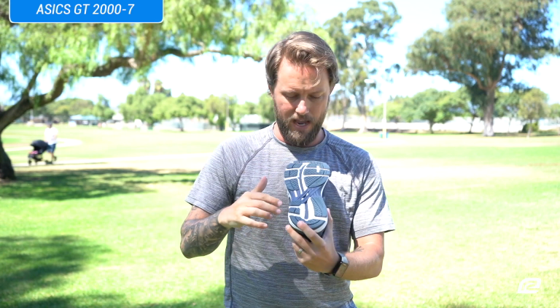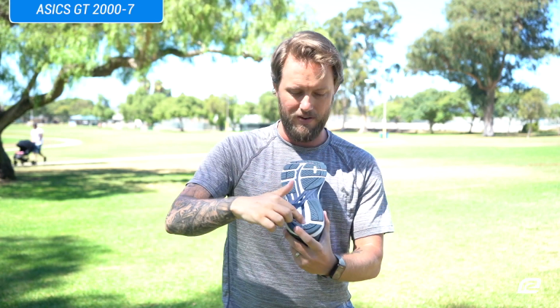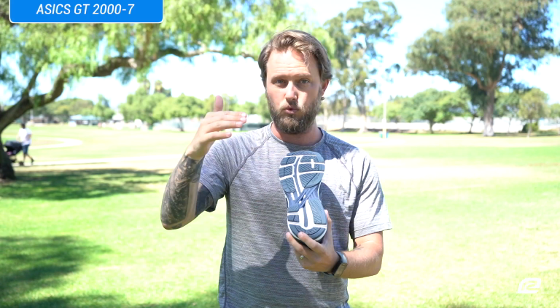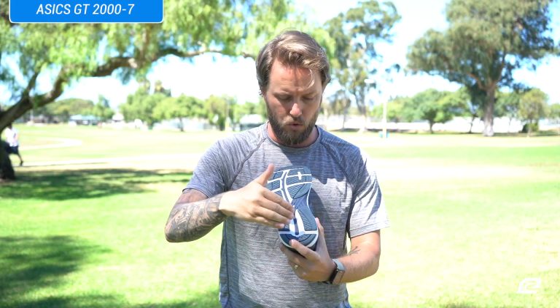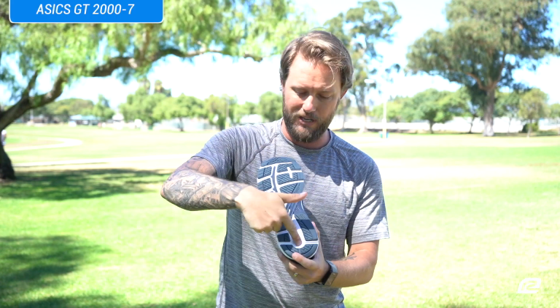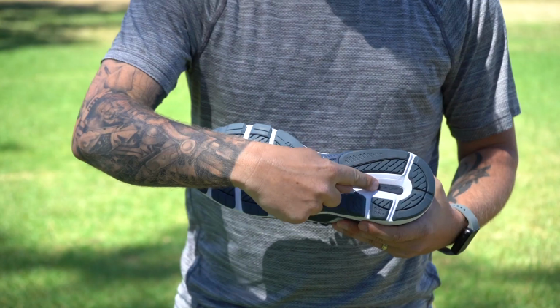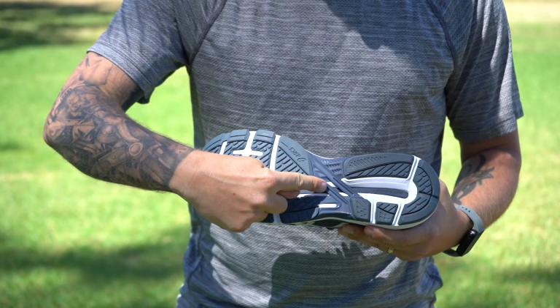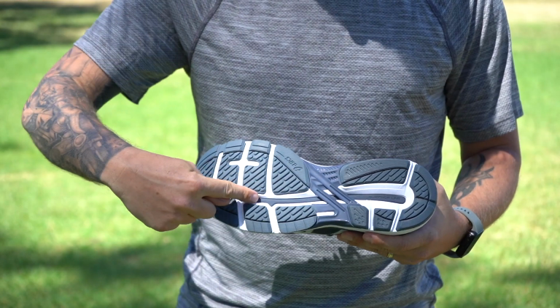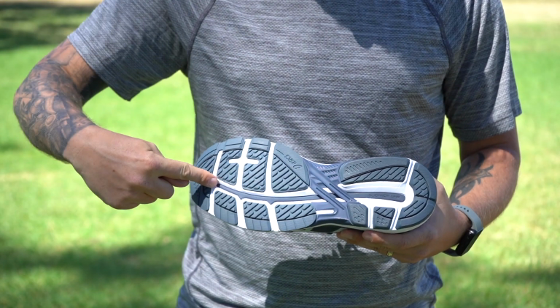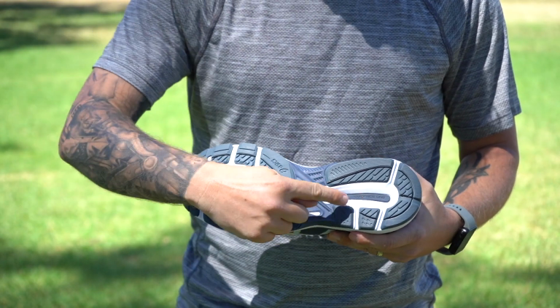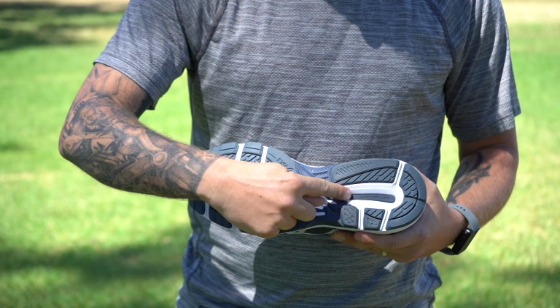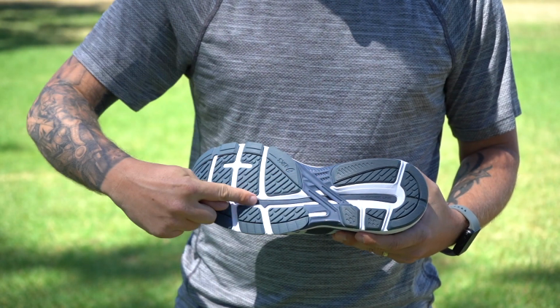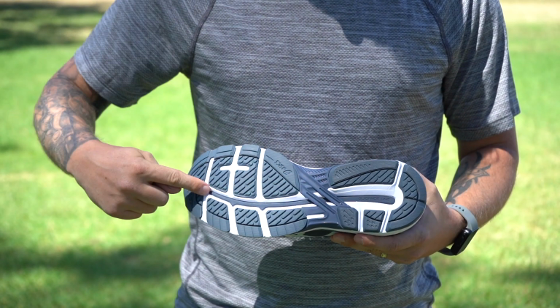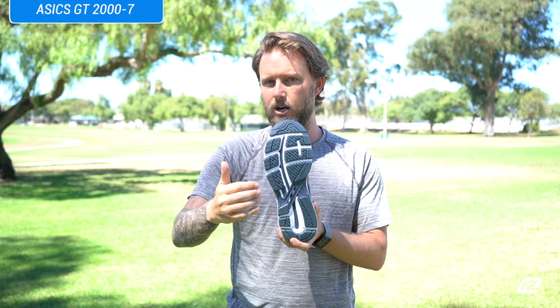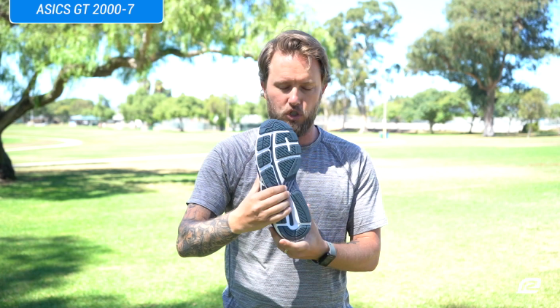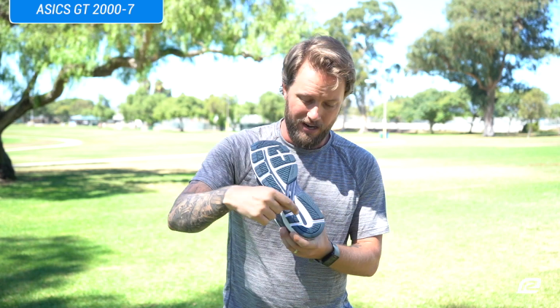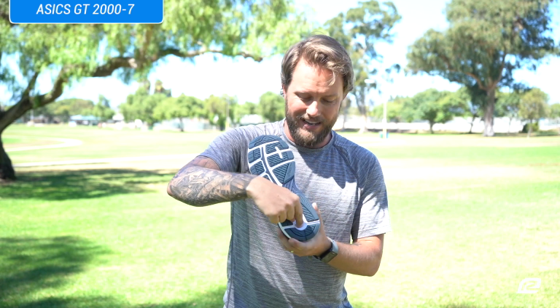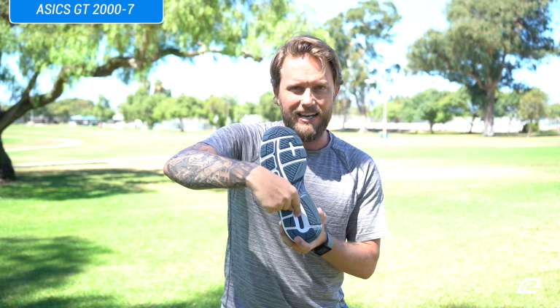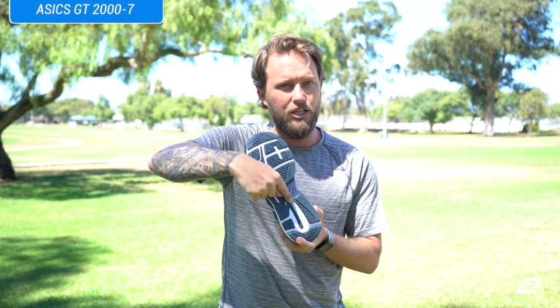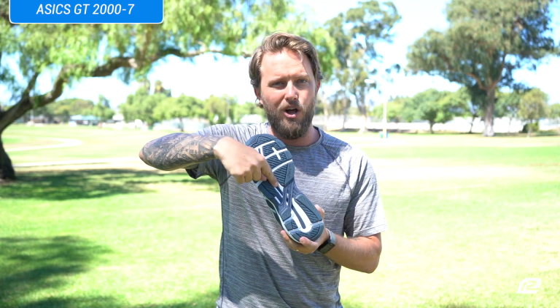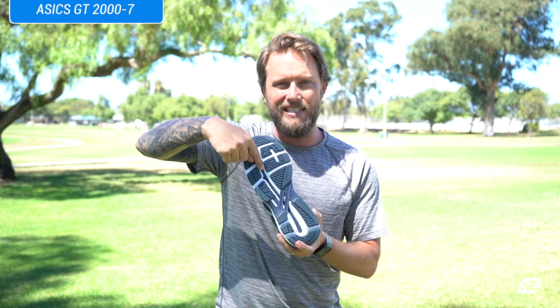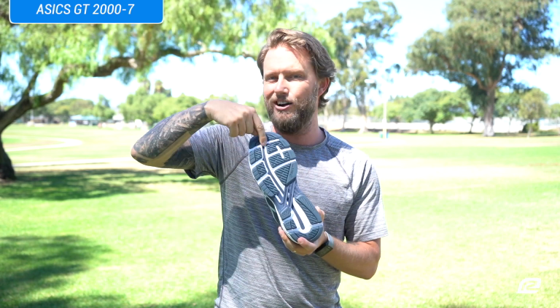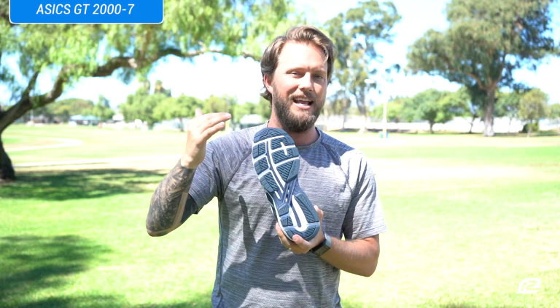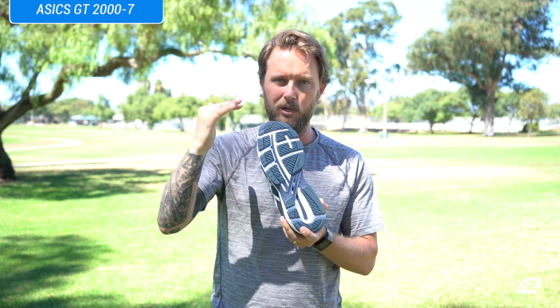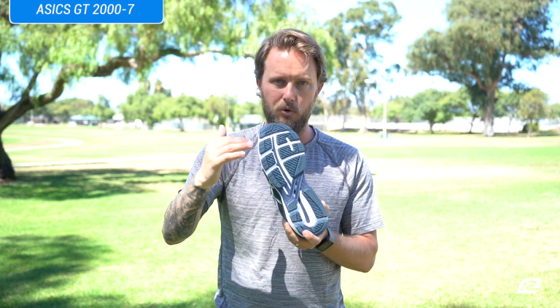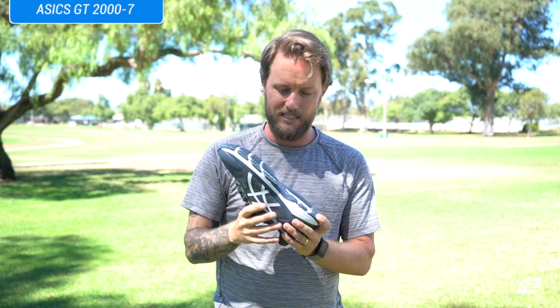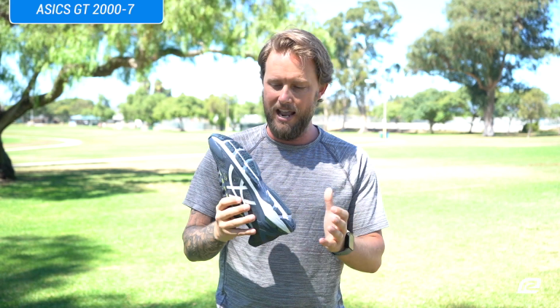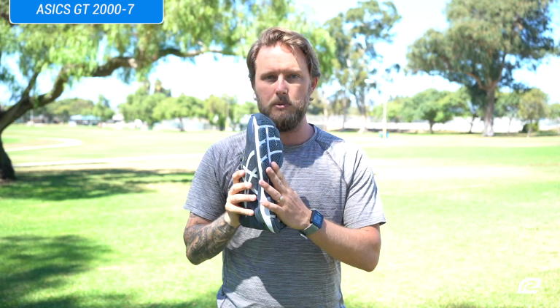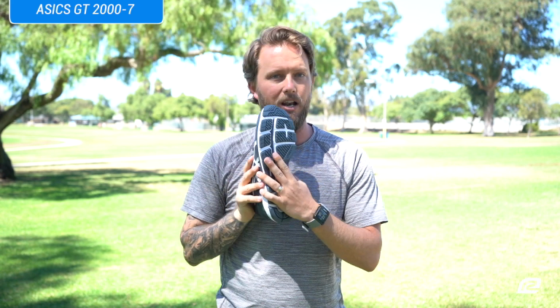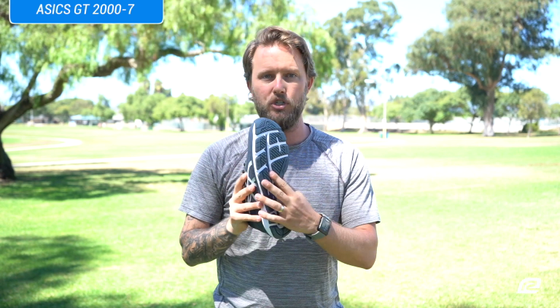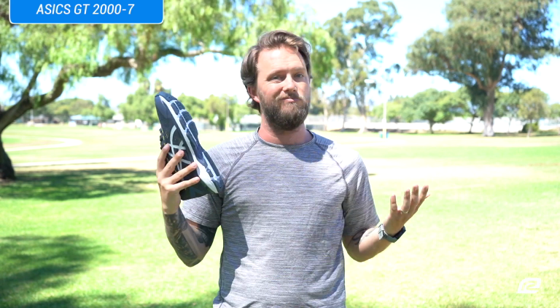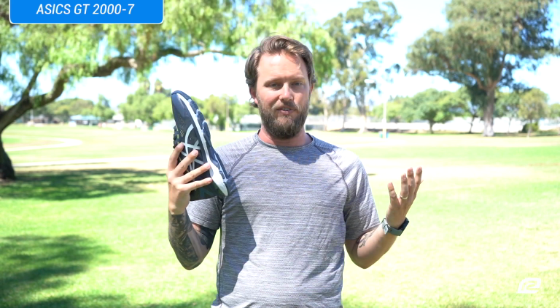You also have something really cool called the guidance line, right here. Whether you're a heel striker or a midfoot striker, that guidance line is going to guide you along your entire gait. It's a really cool concept and ASICS puts it in a lot of their shoes.